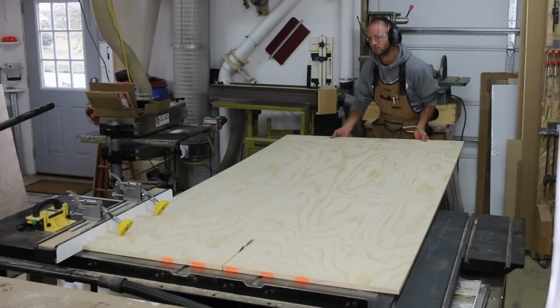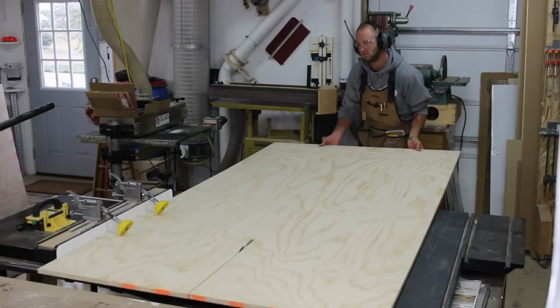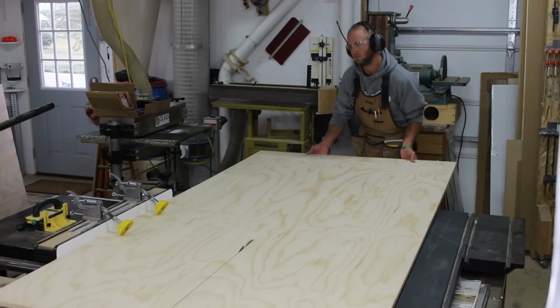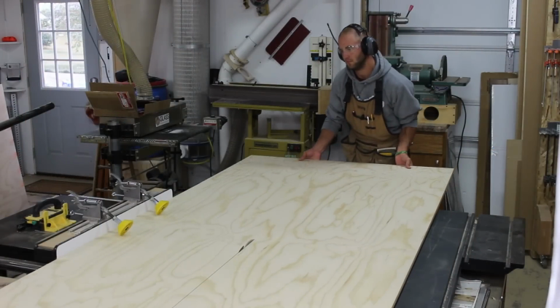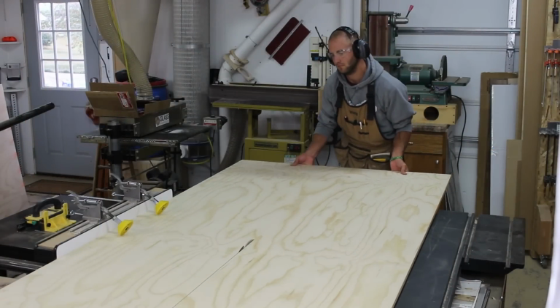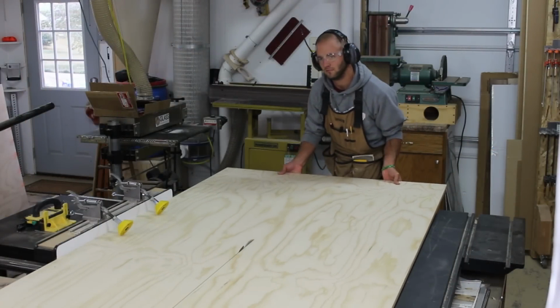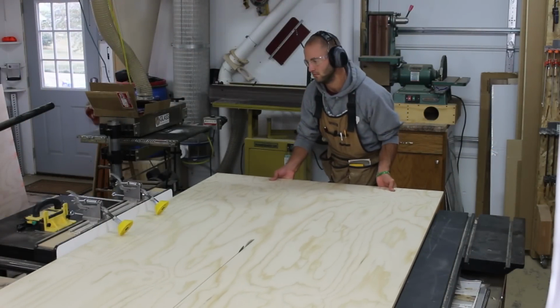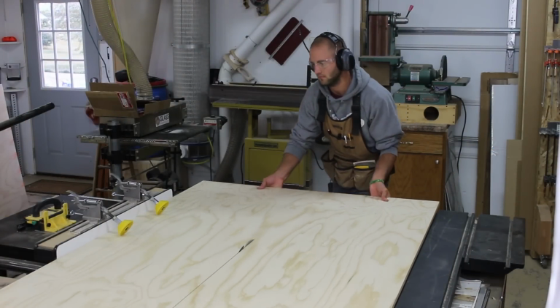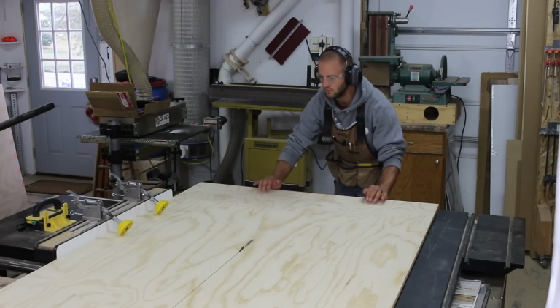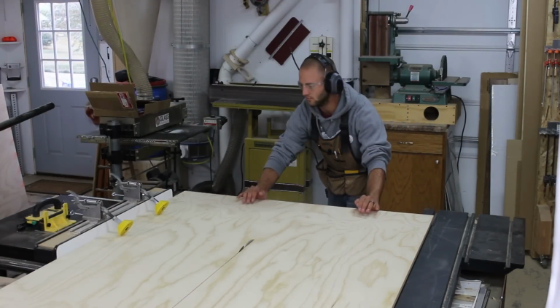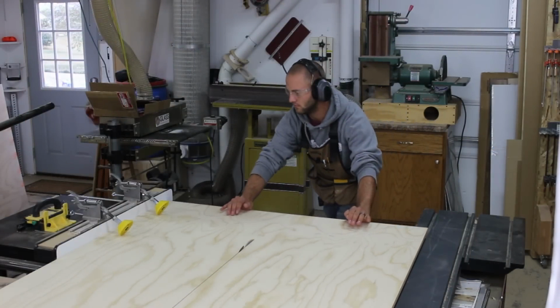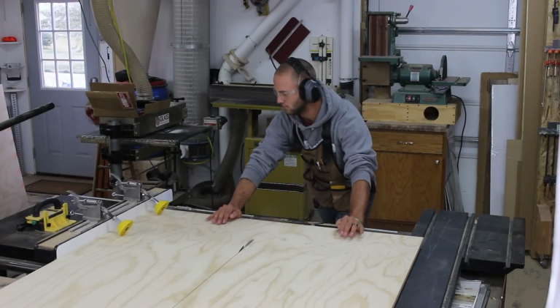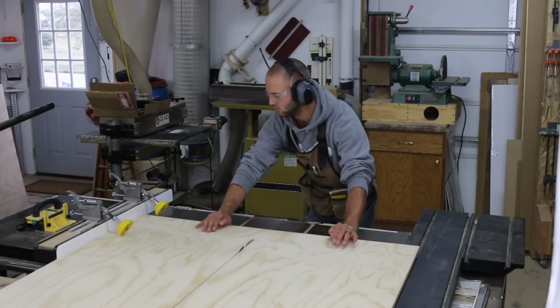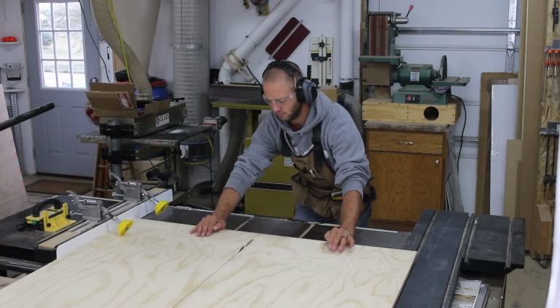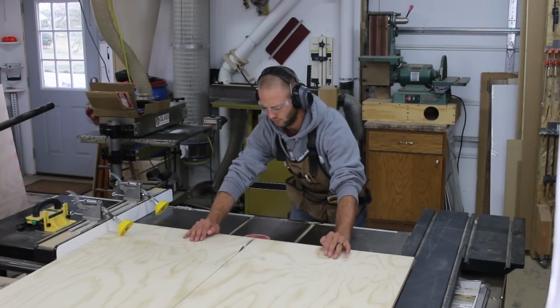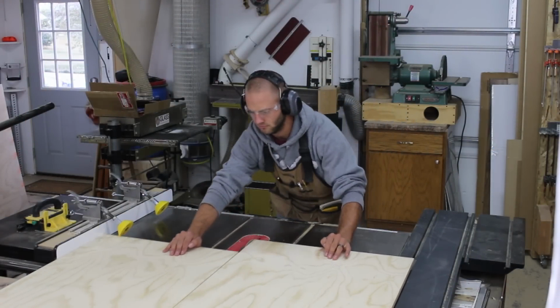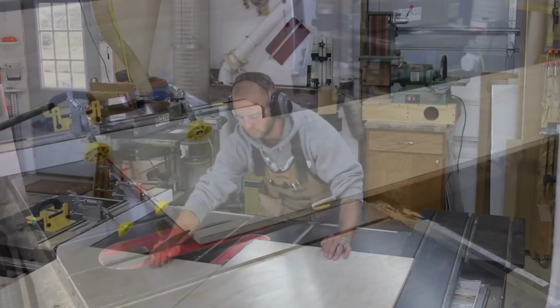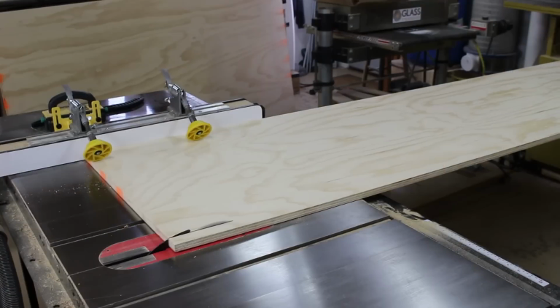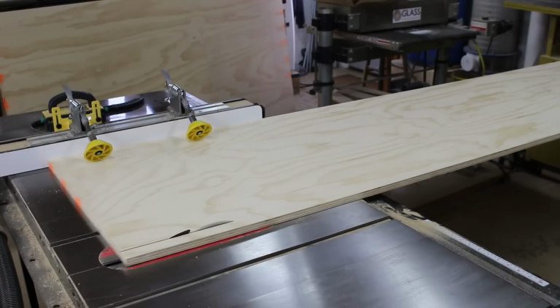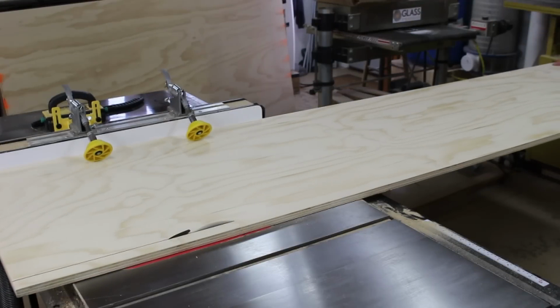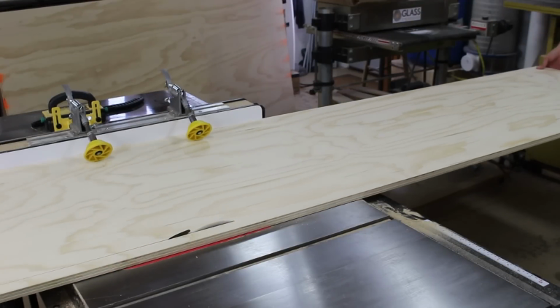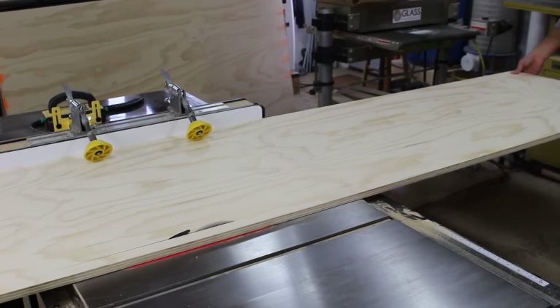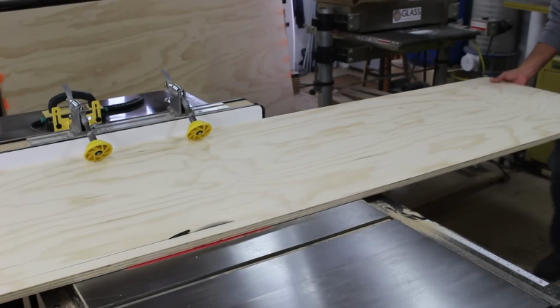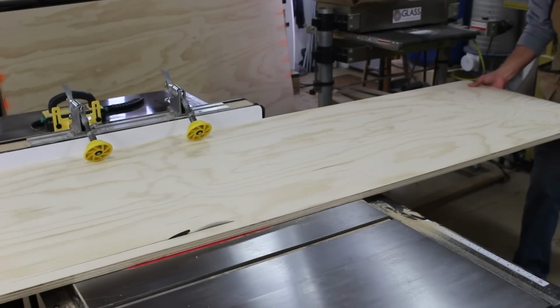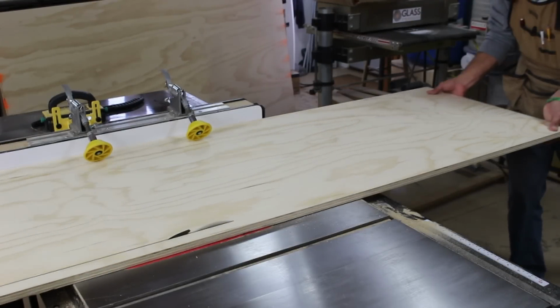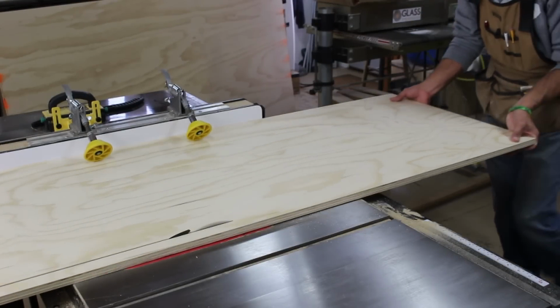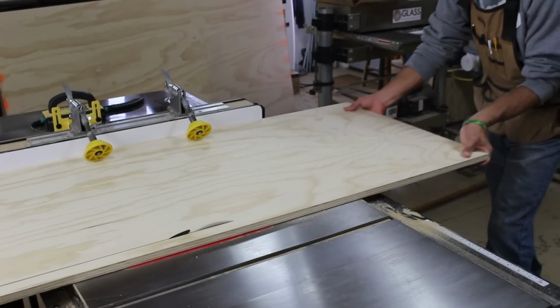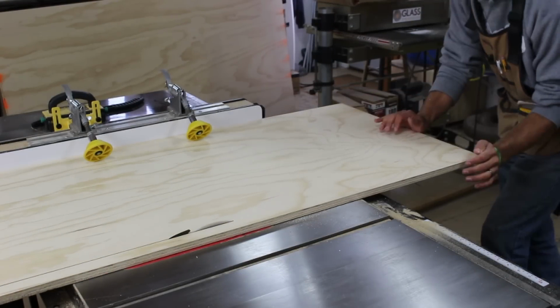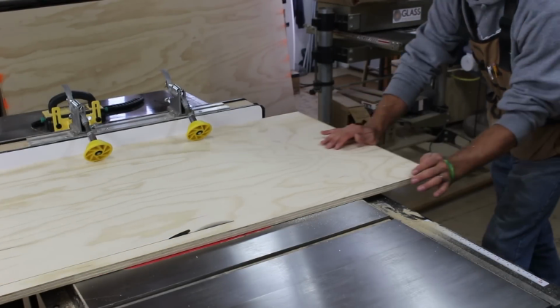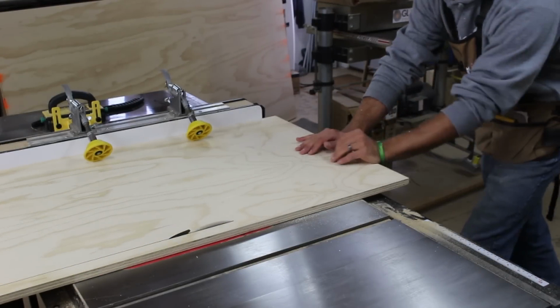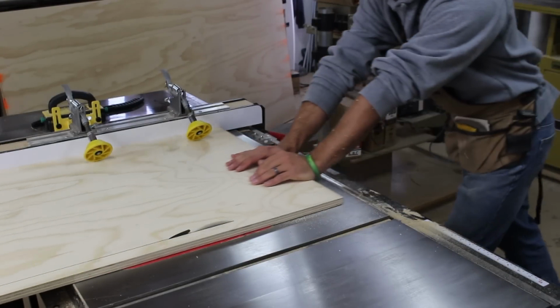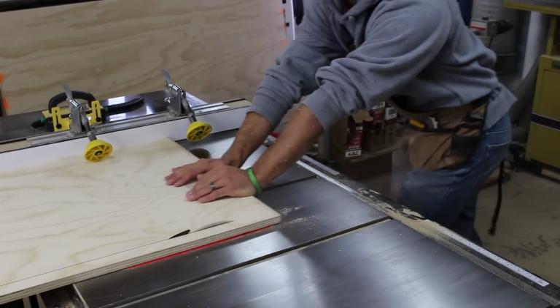I start out by cutting three-quarter inch plywood to width at the table saw. These parts will make up the carcass and internal dividers. The yellow wheels on my fence are called board buddies — they help keep the stock tight against the fence.